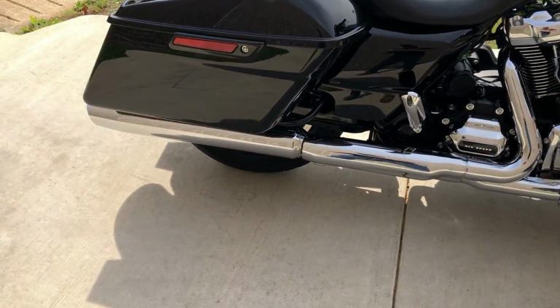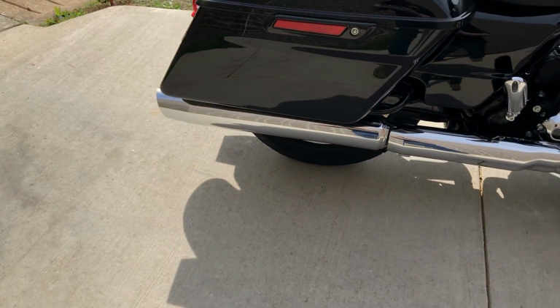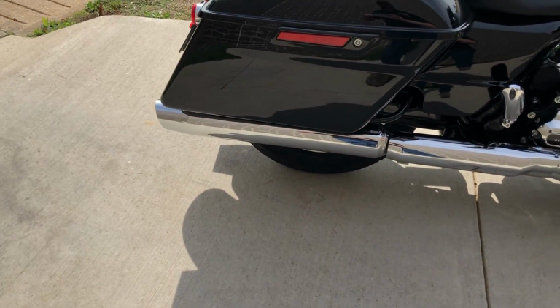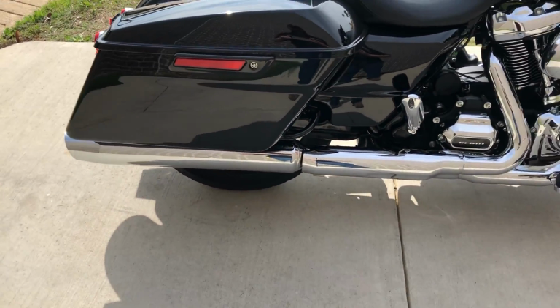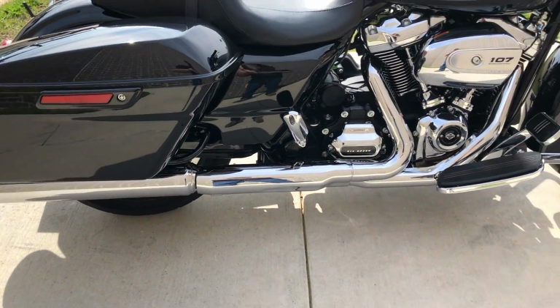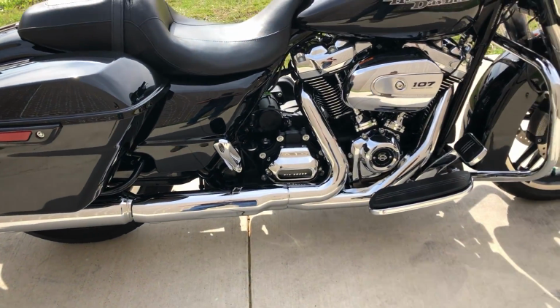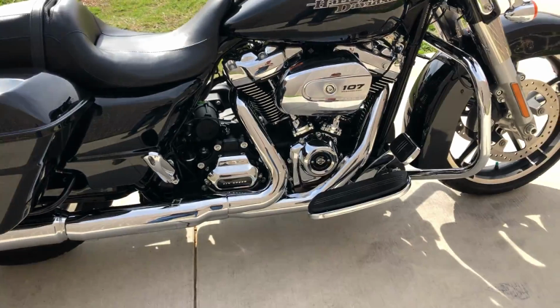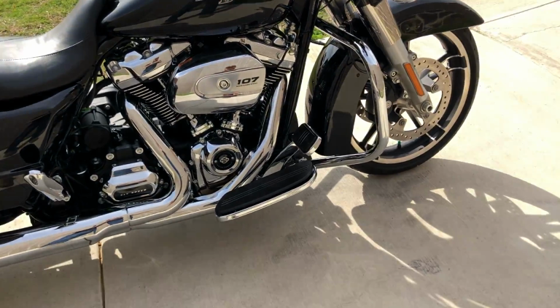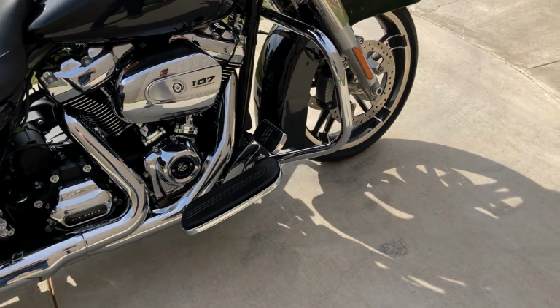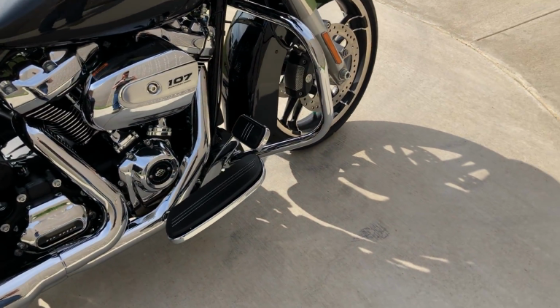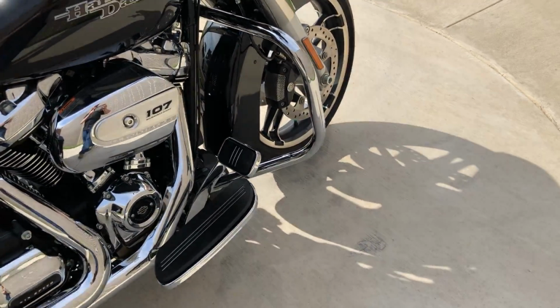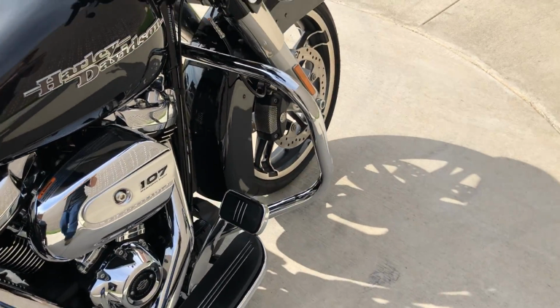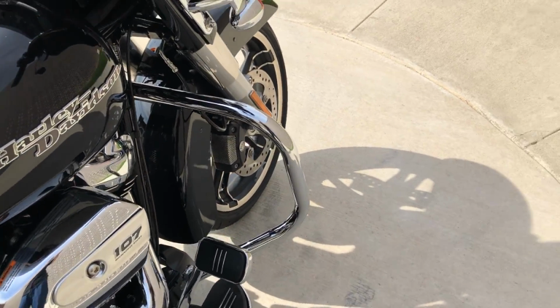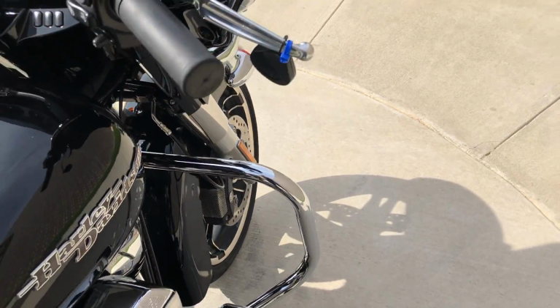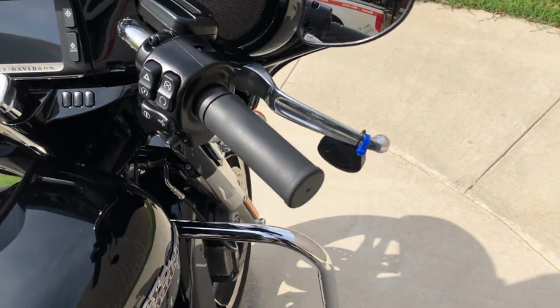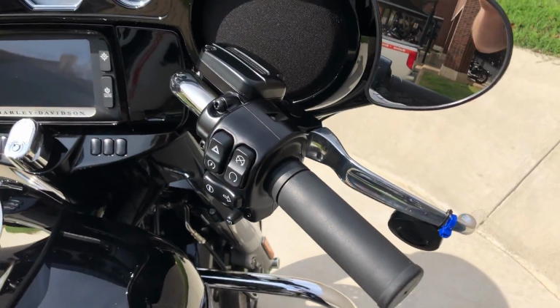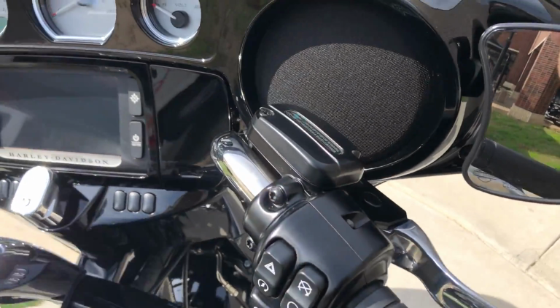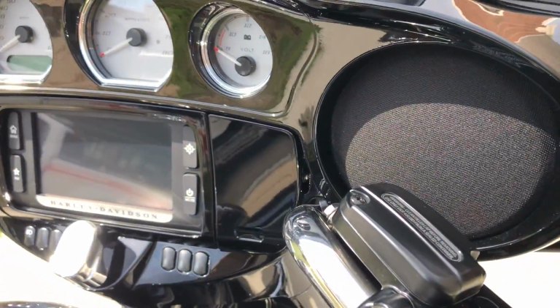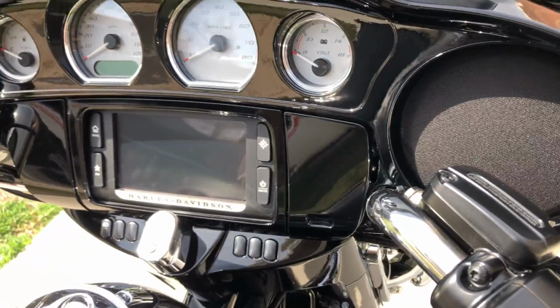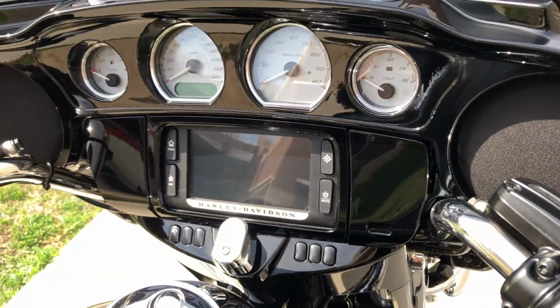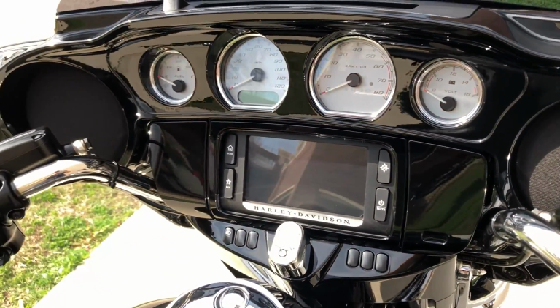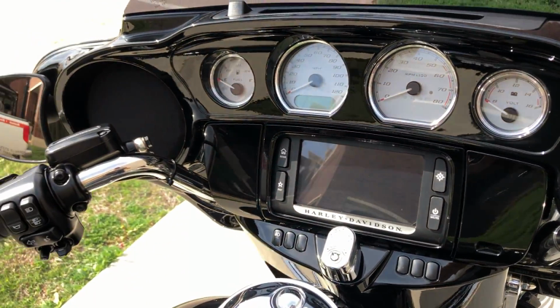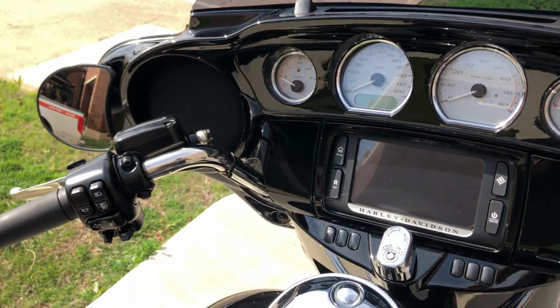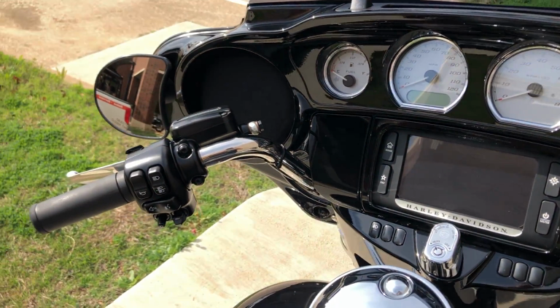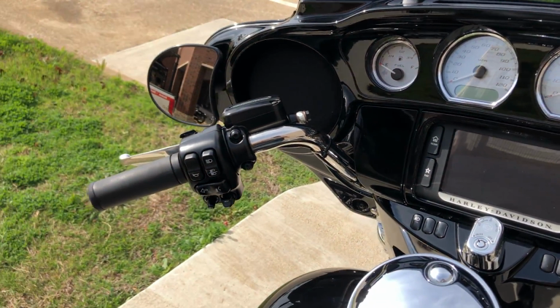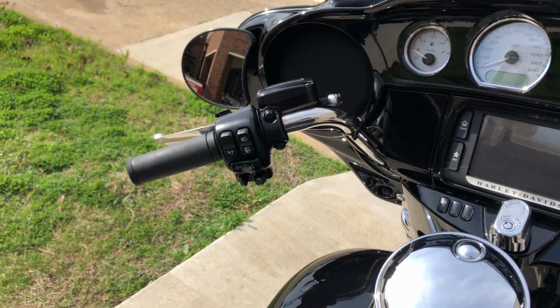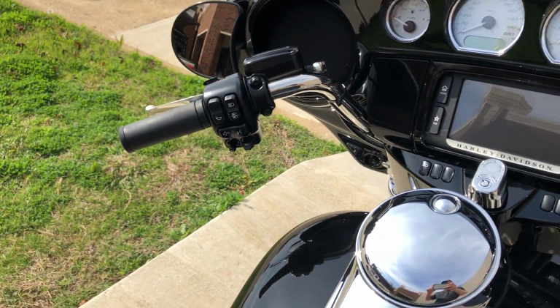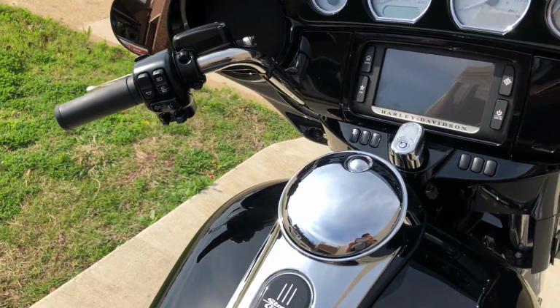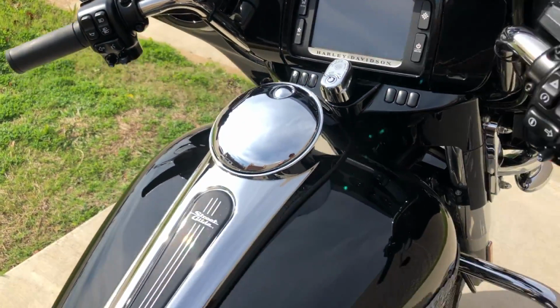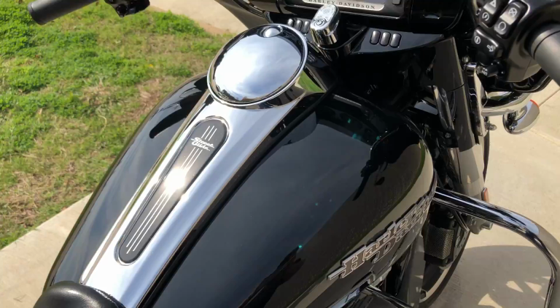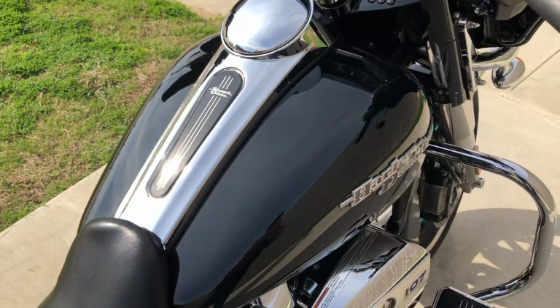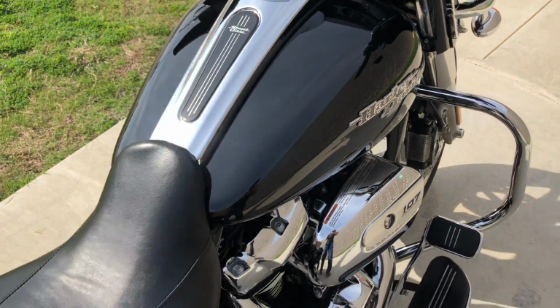It's got some aftermarket slip-ons, passenger pegs, floorboards for the rider. You've got the engine guard, factory security. It's got the six and a half inch touchscreen display with Bluetooth and navigation, electronic cruise control, and ABS brakes.